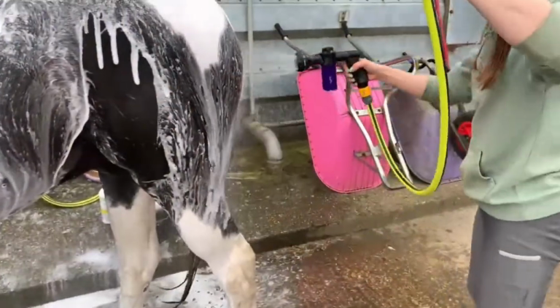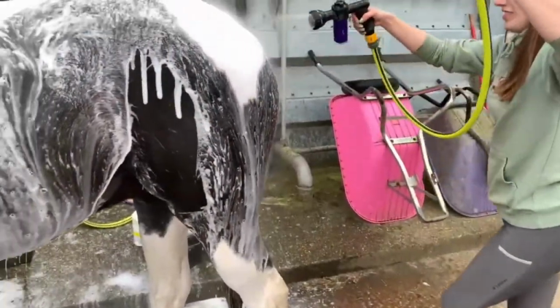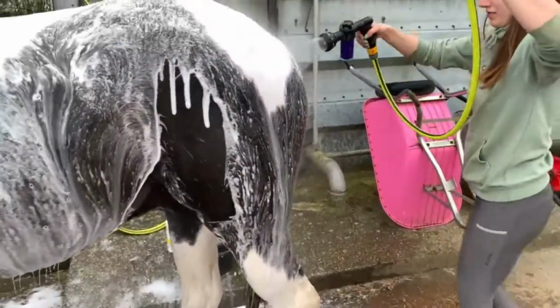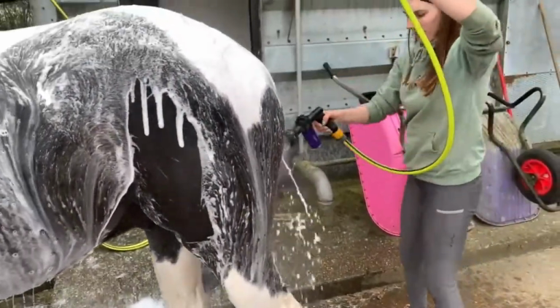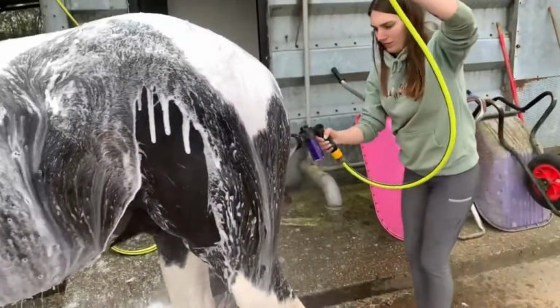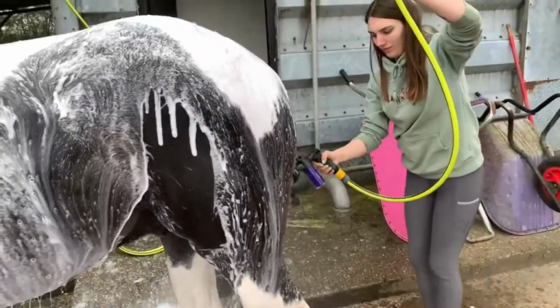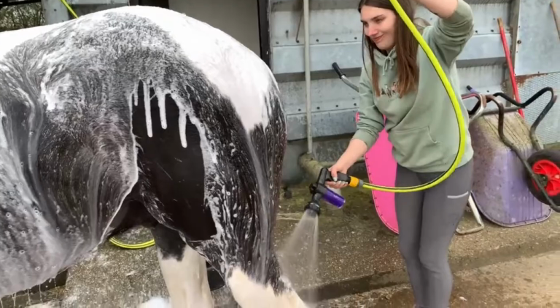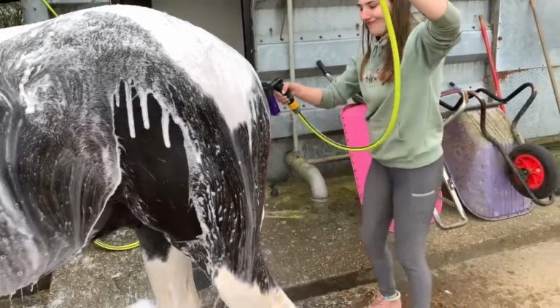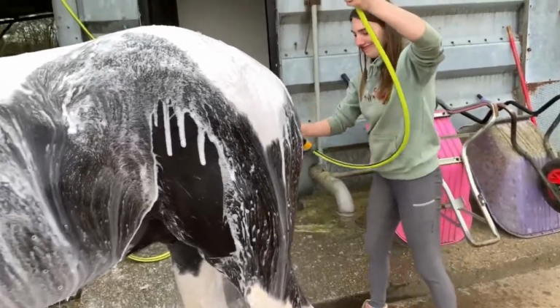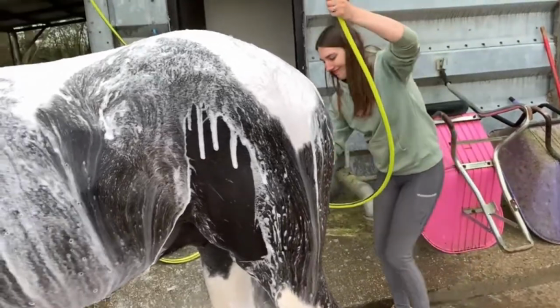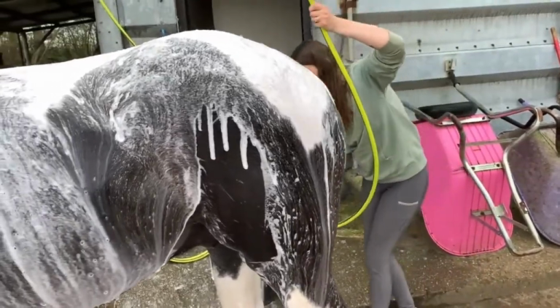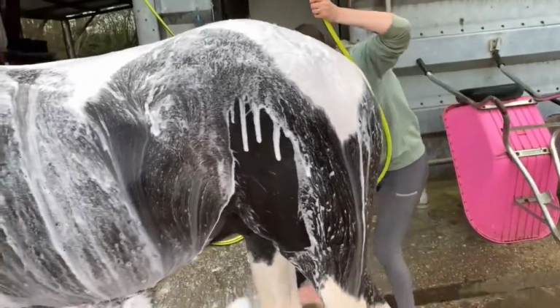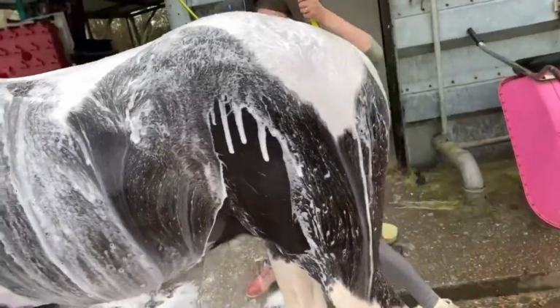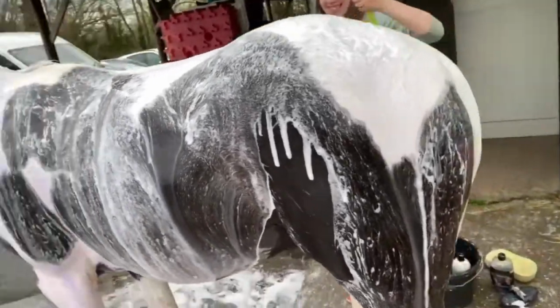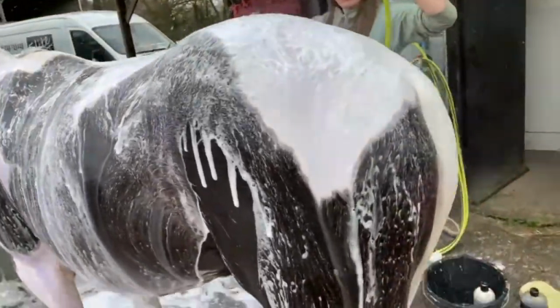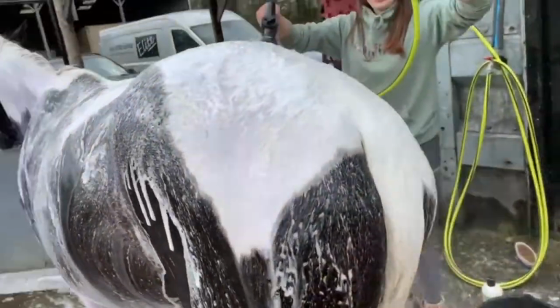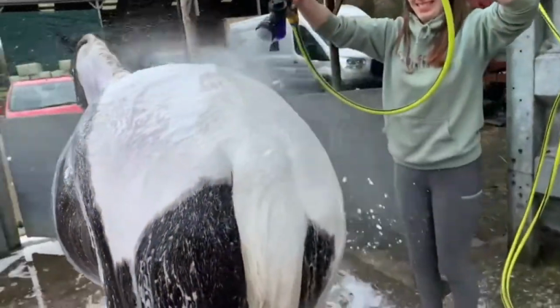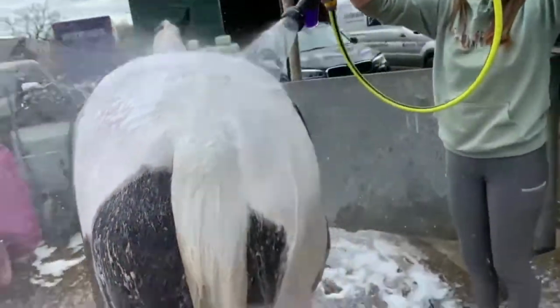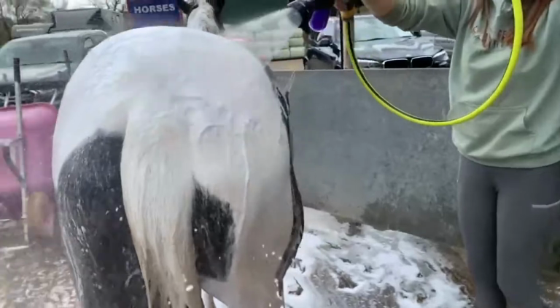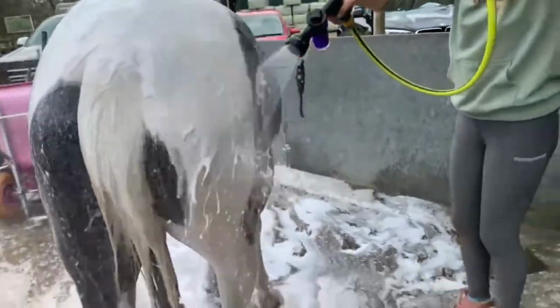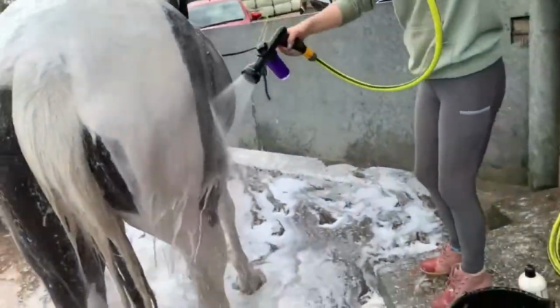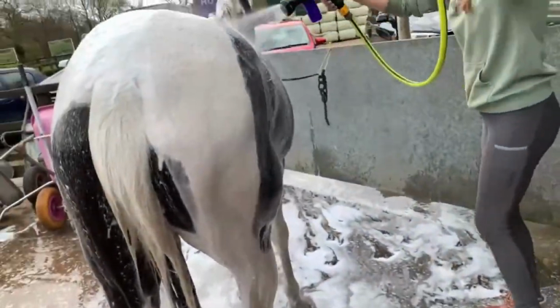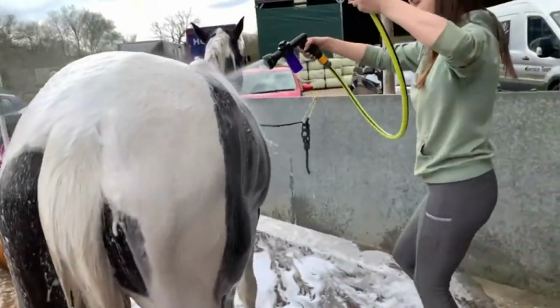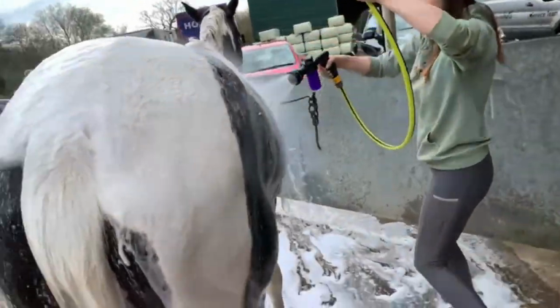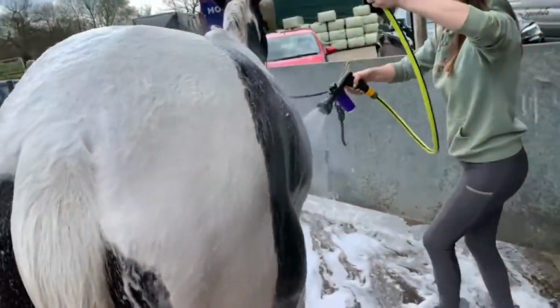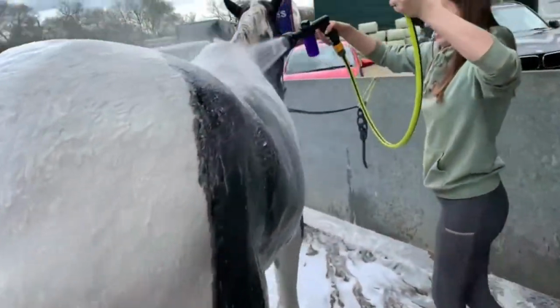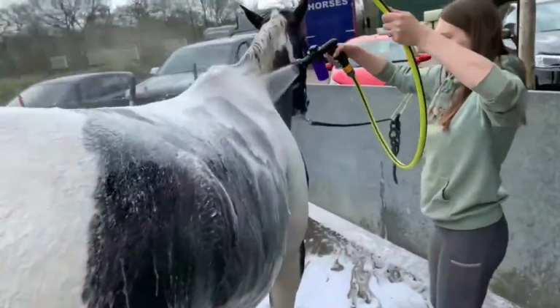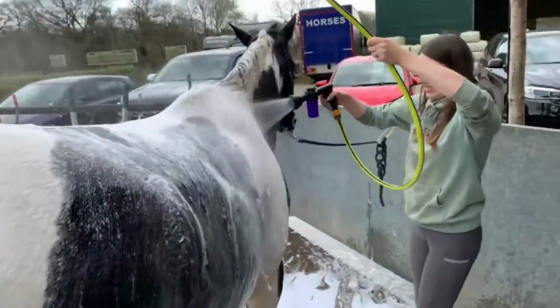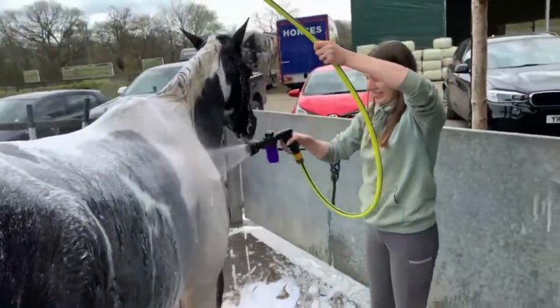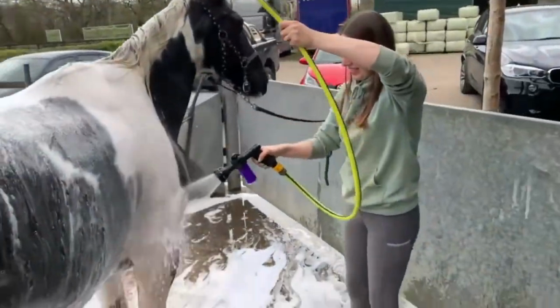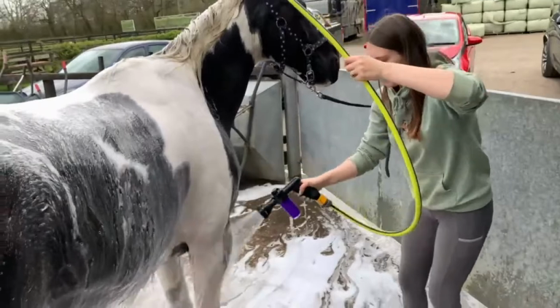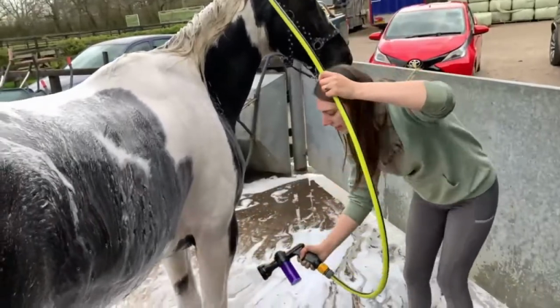We were focusing a lot on his legs, and there was a patch on his neck that was particularly dirty. Just after we sprayed his whole body, we then used a wet brush and a sponge to particularly scrub any very dirty patches.